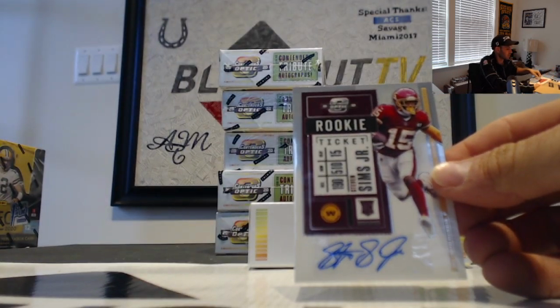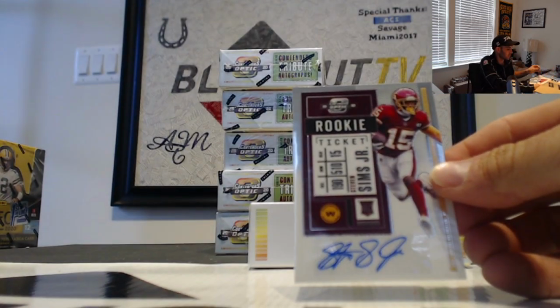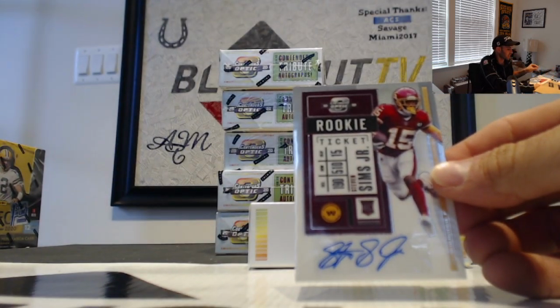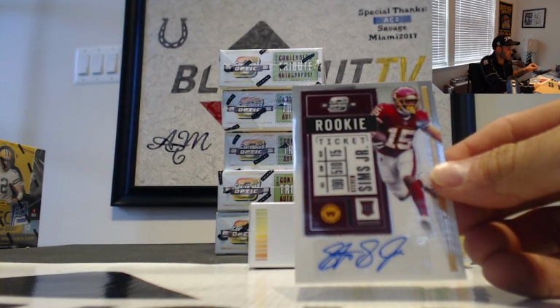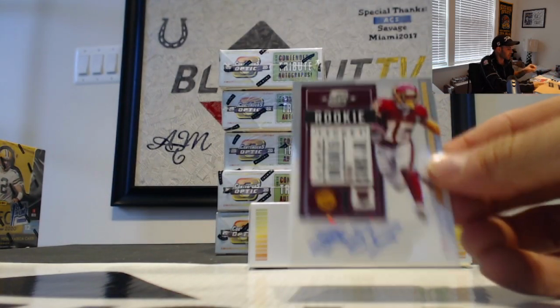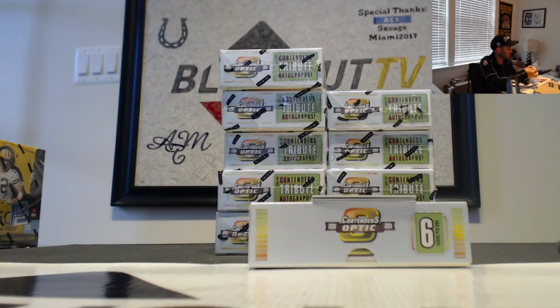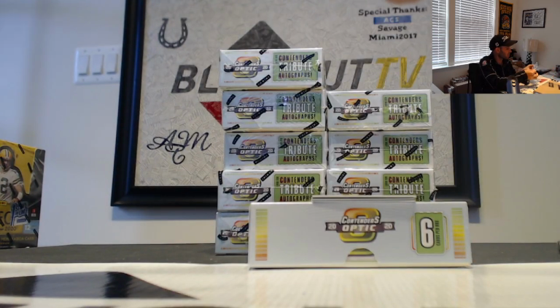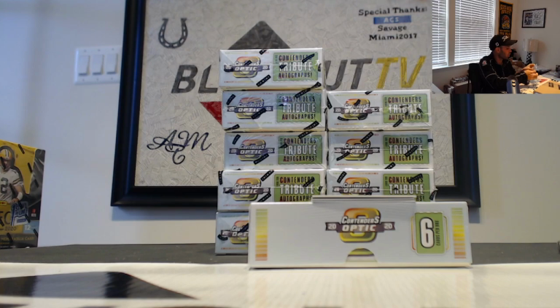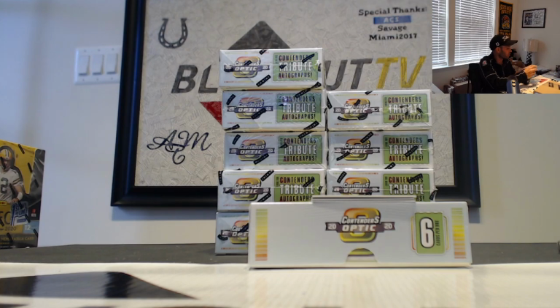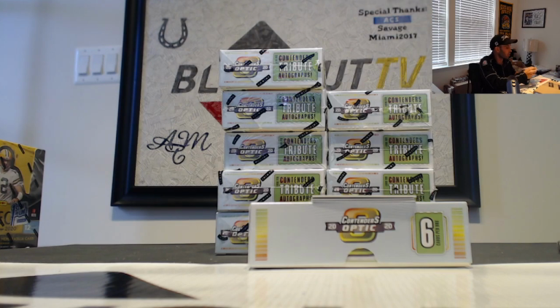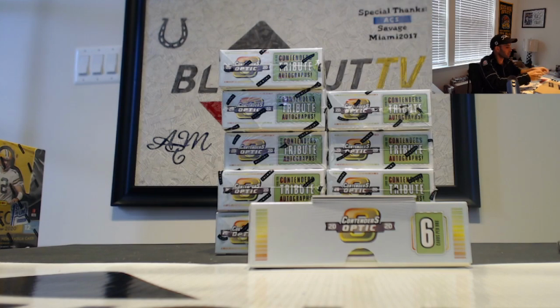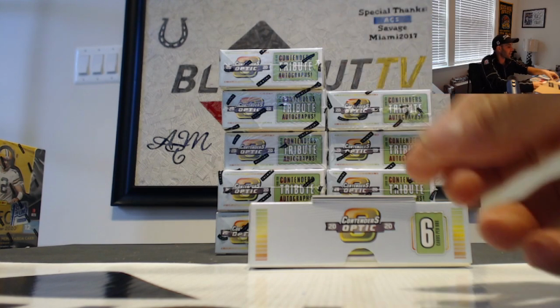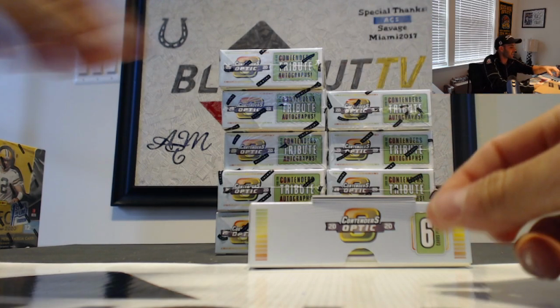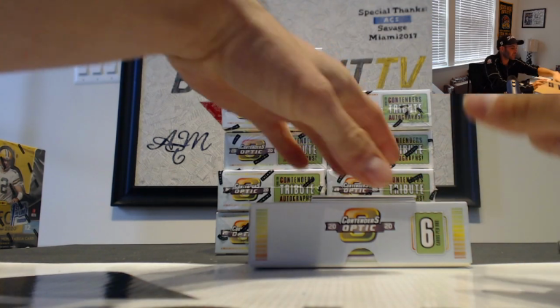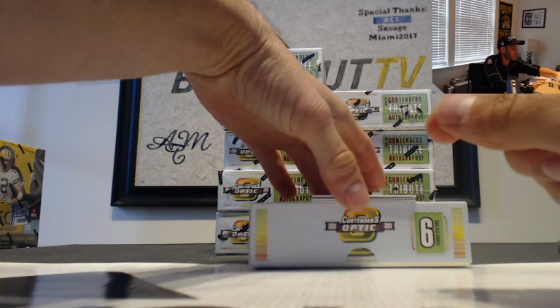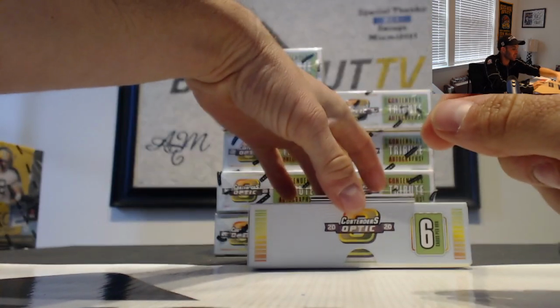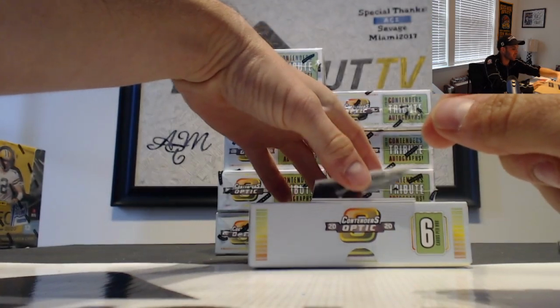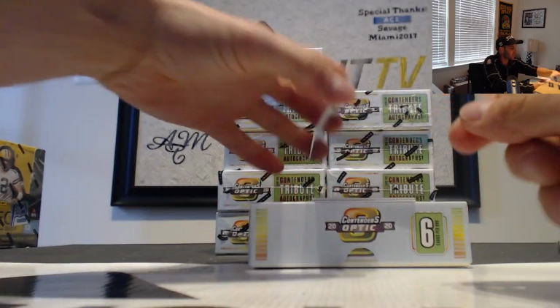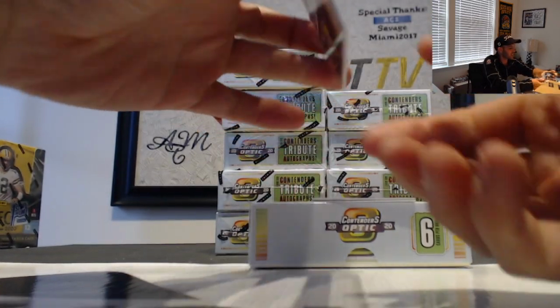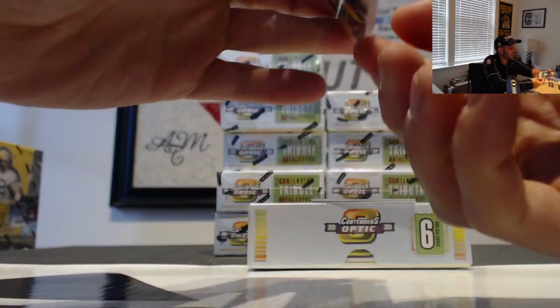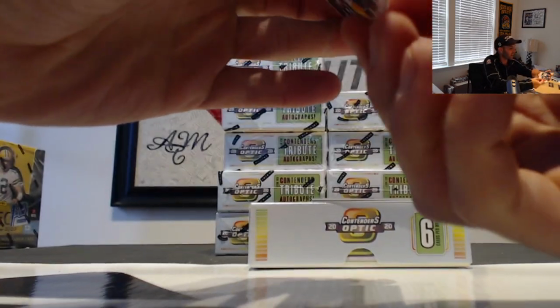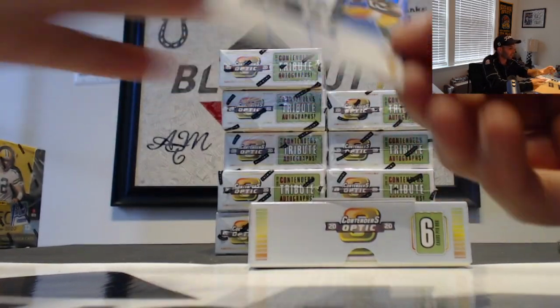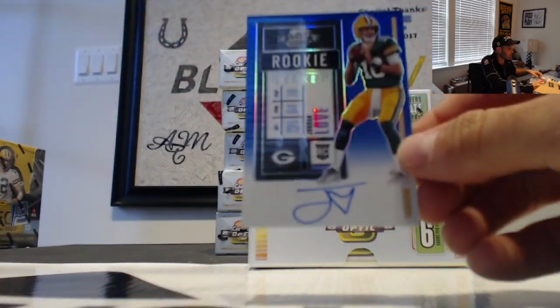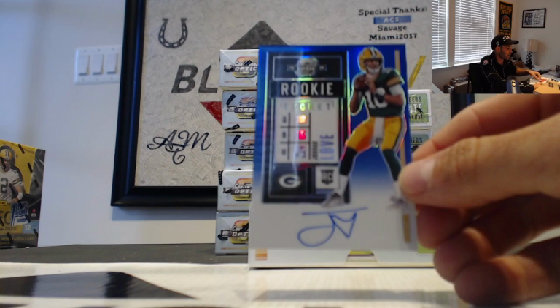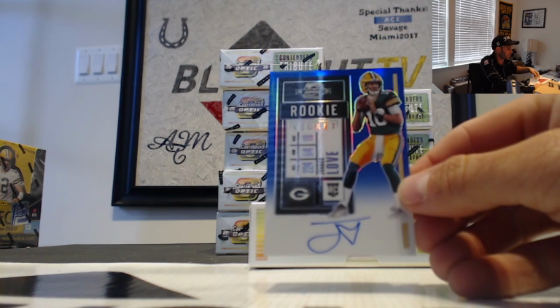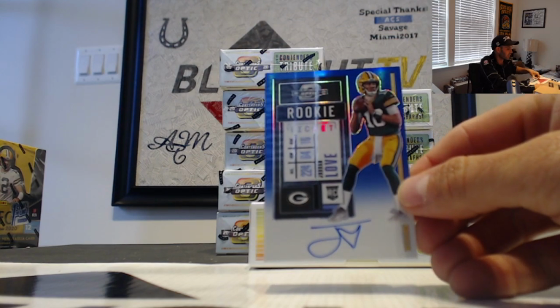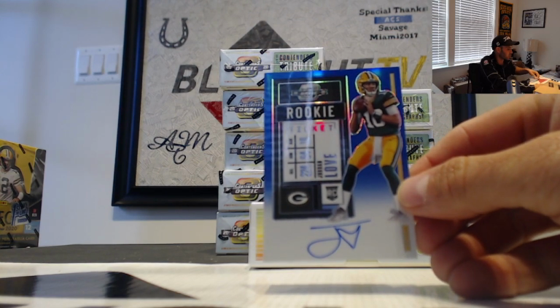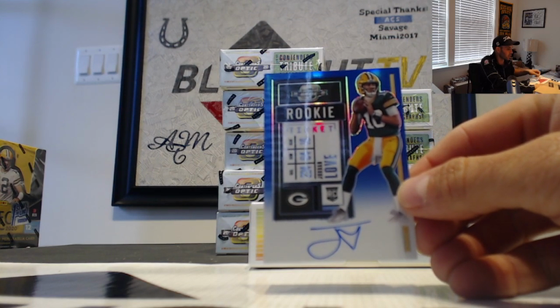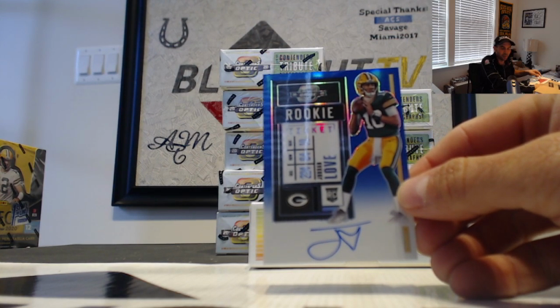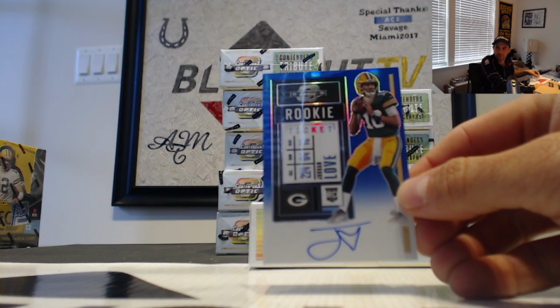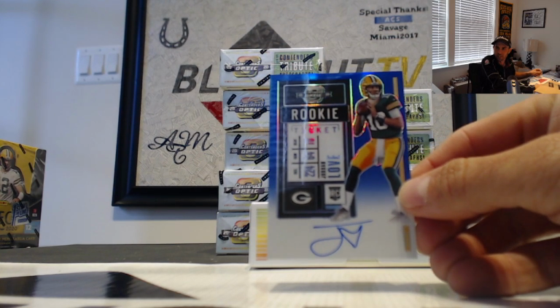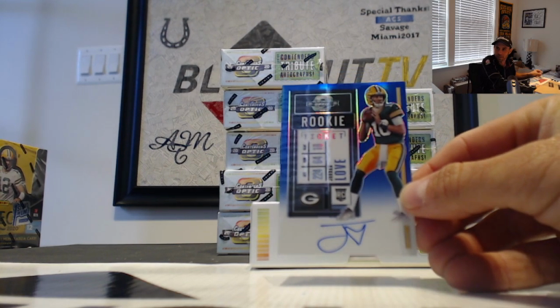And then we have a Steven Sims Jr. — nice, Steven Sims right there, Washington Football Team. And we have a blue autograph Jordan Love numbered to 75. Very nice, man.